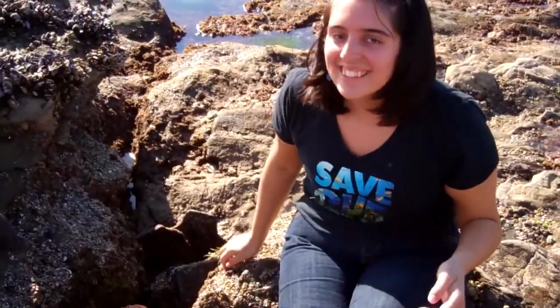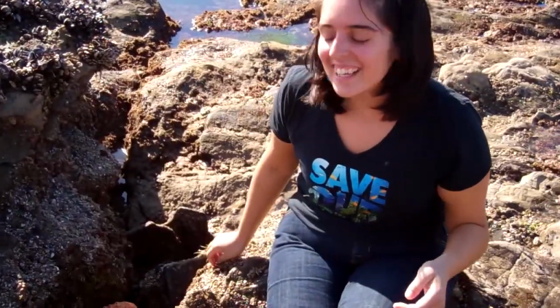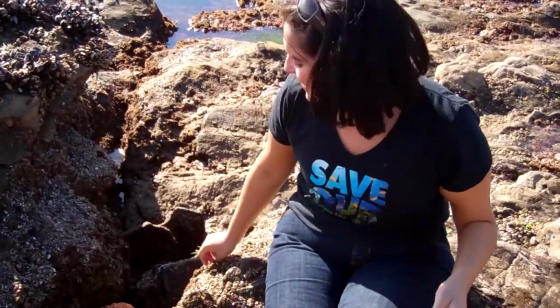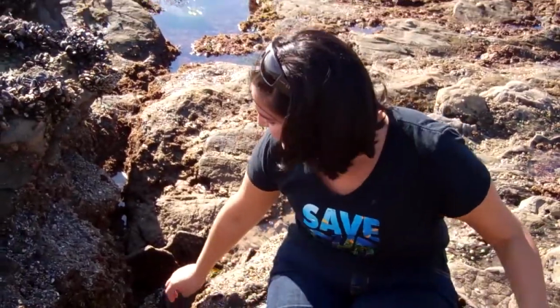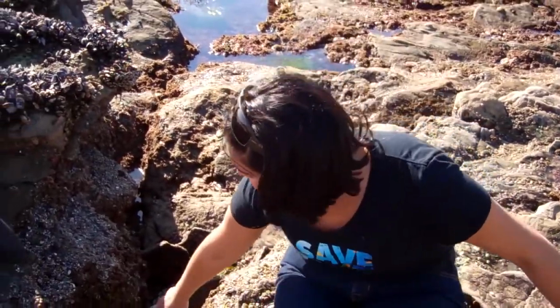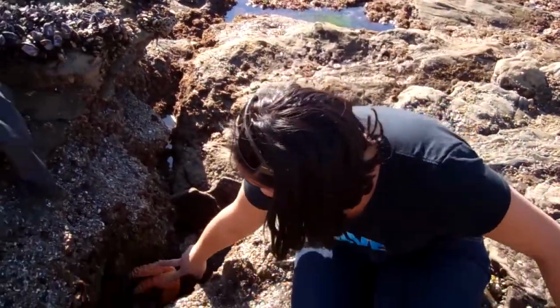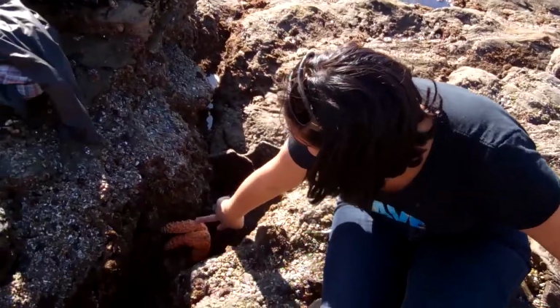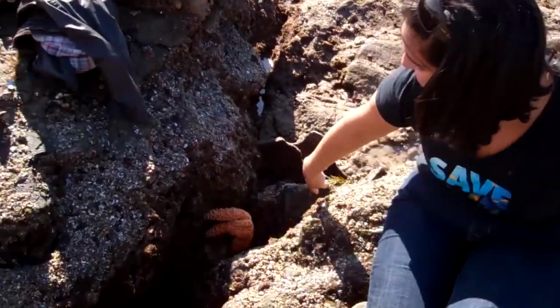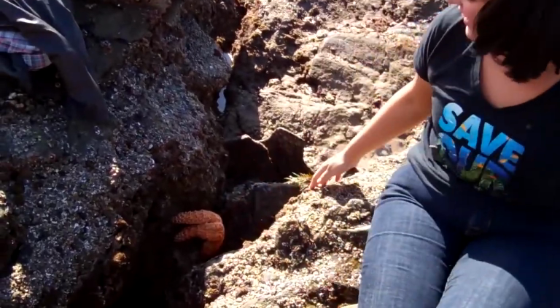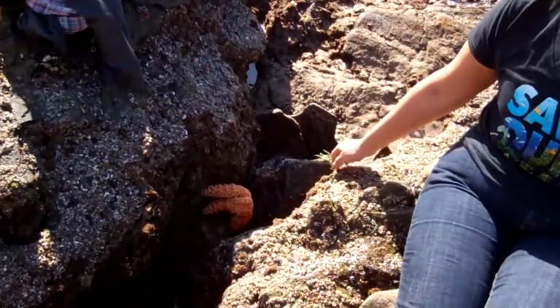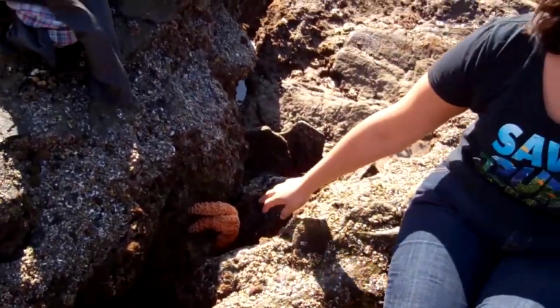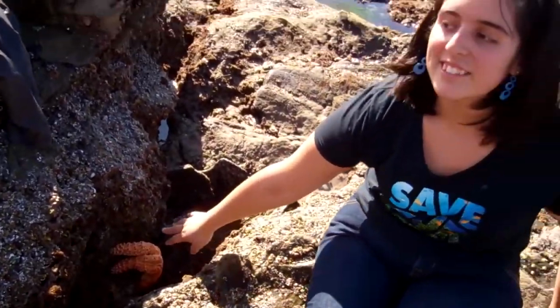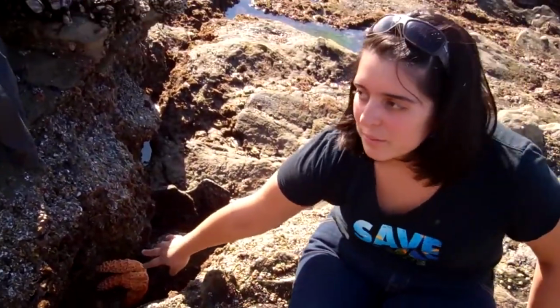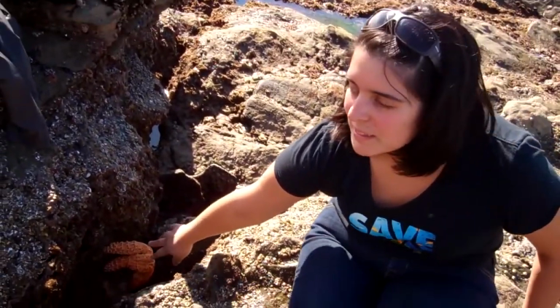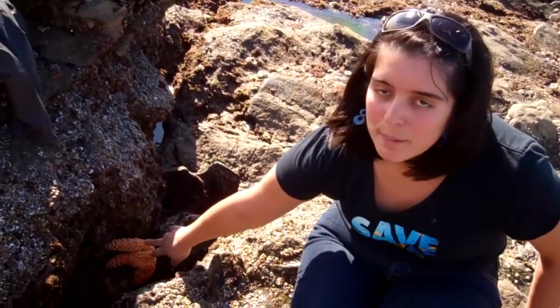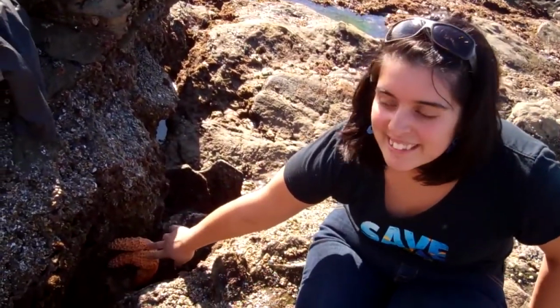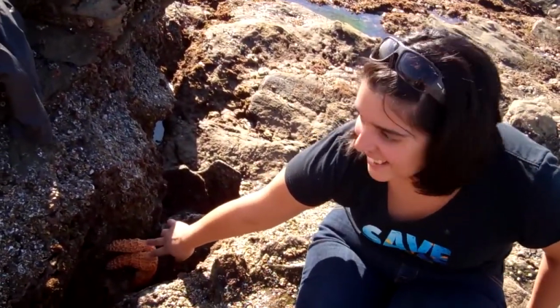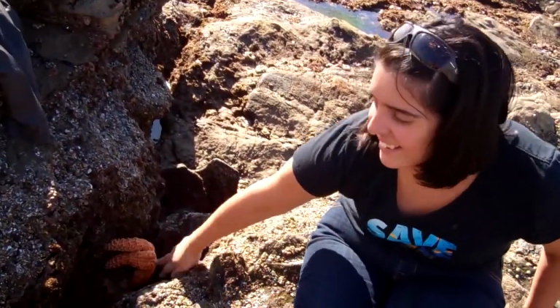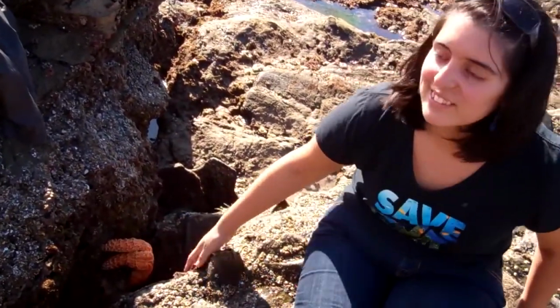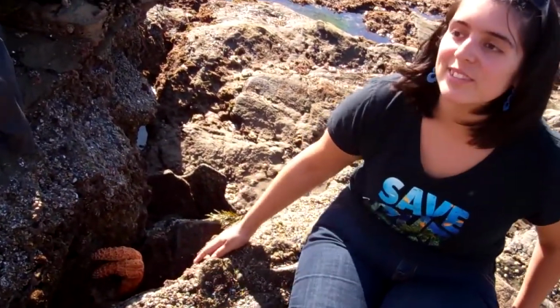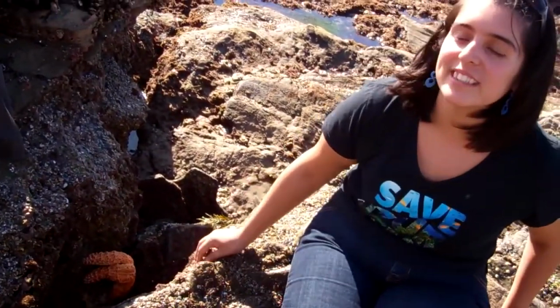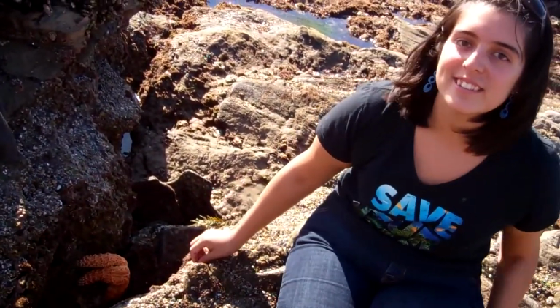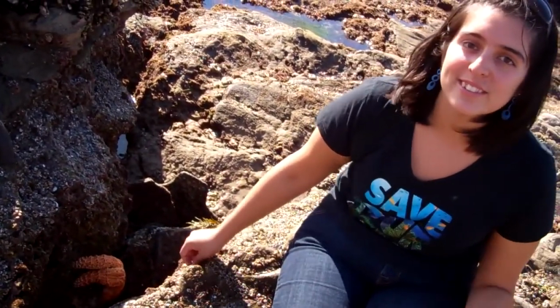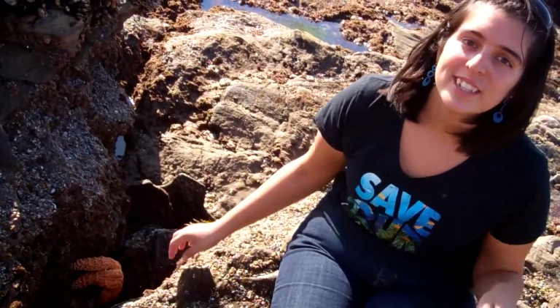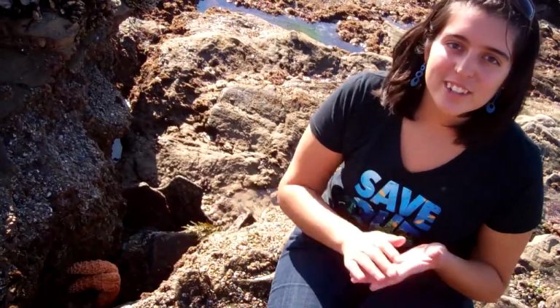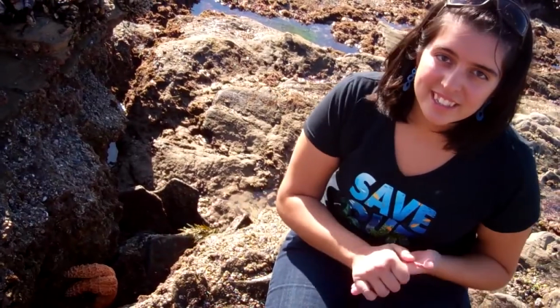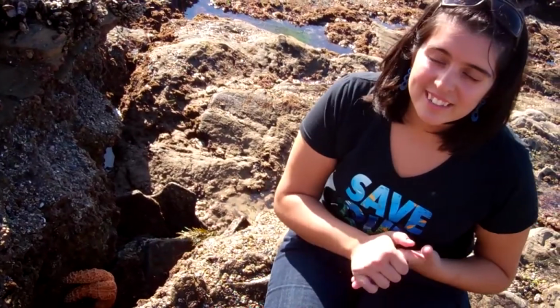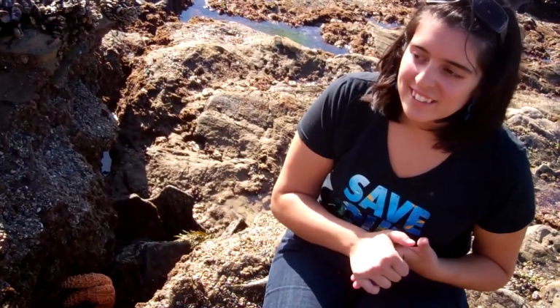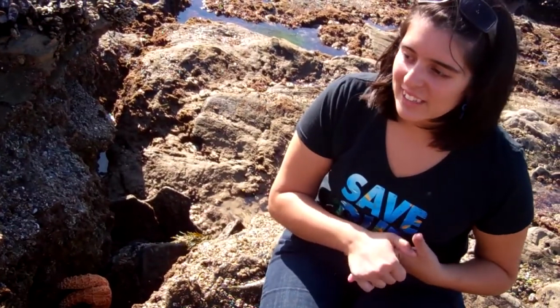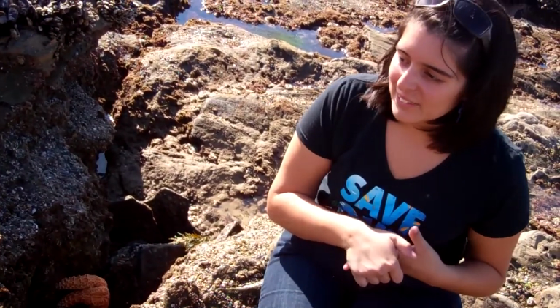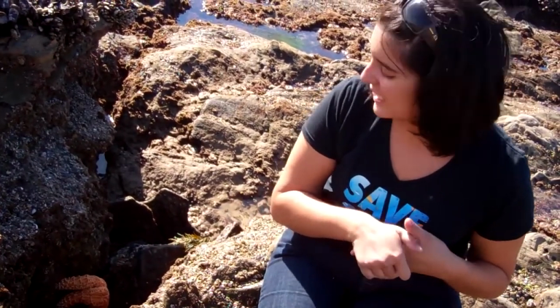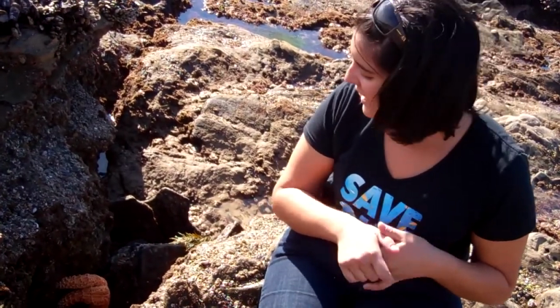This is a sea star. It's an echinoderm, which means spiny skin. So it's related to urchins and other animals like that.